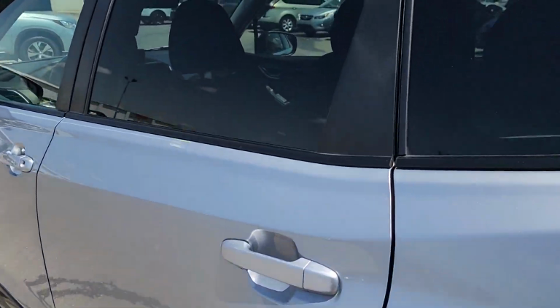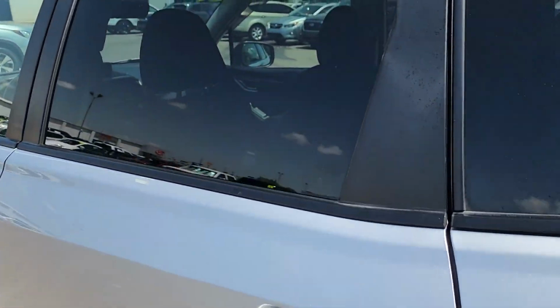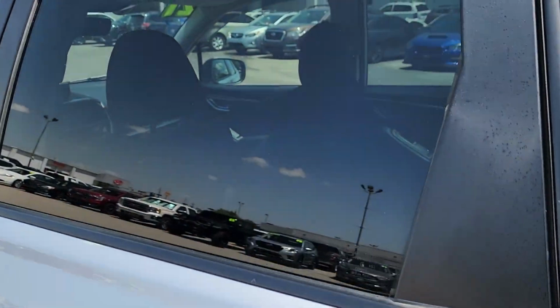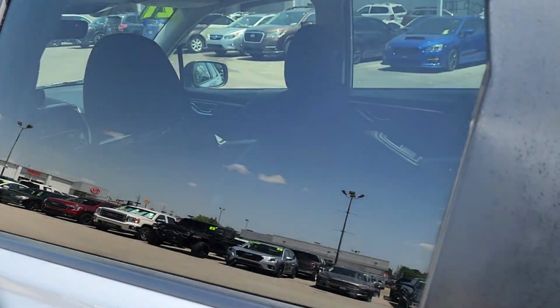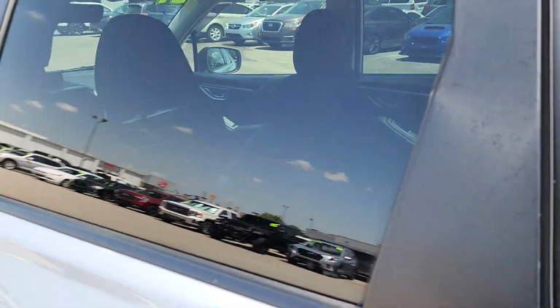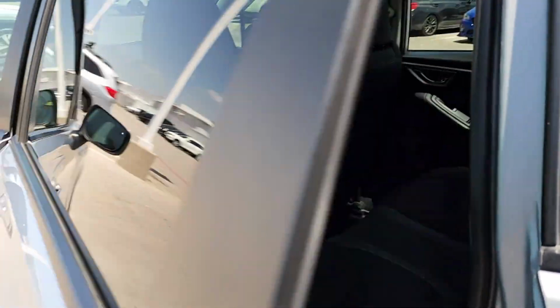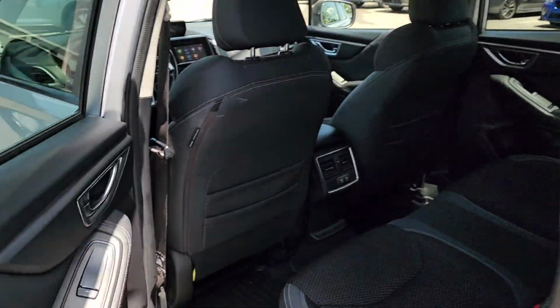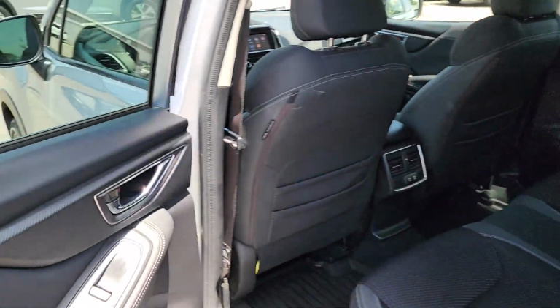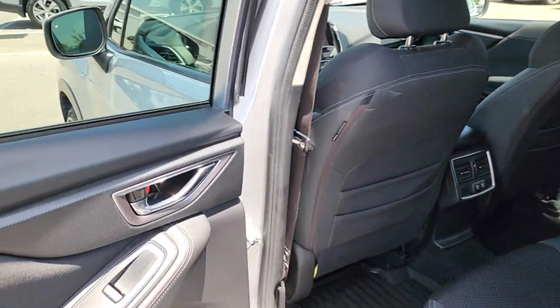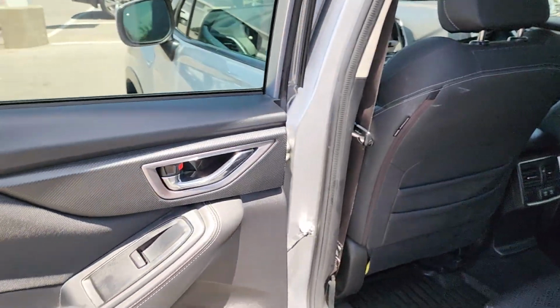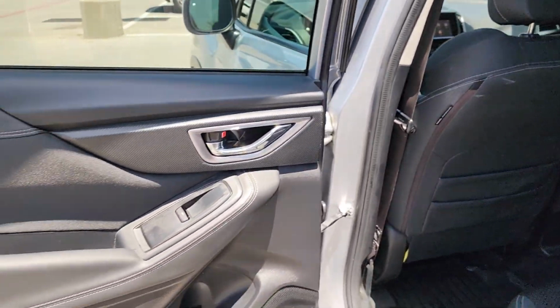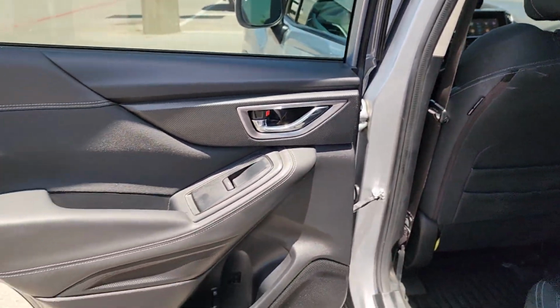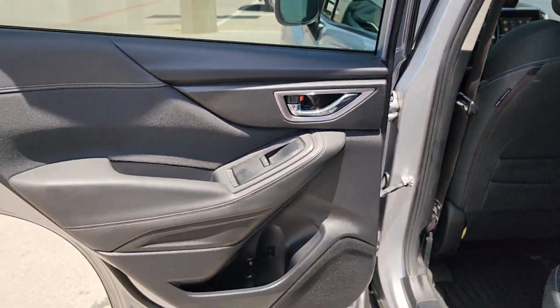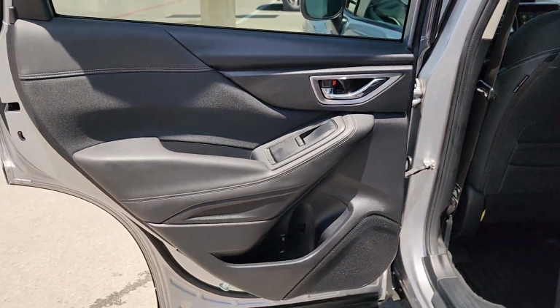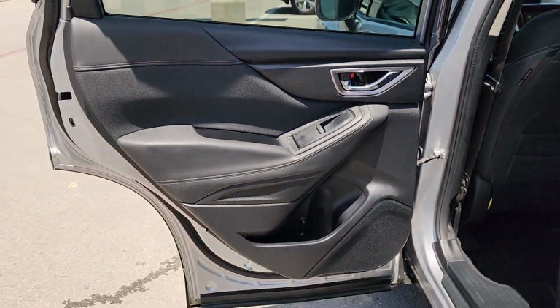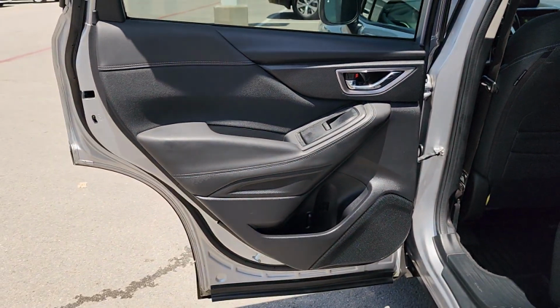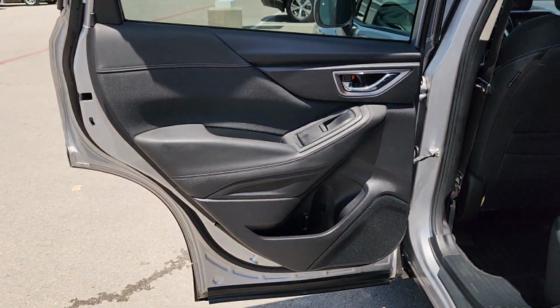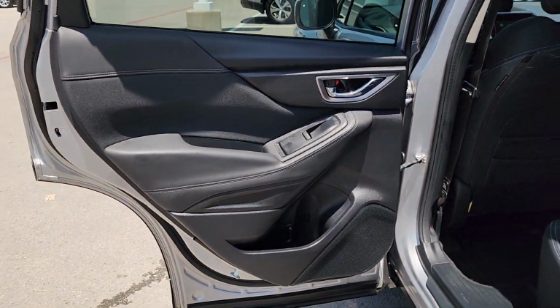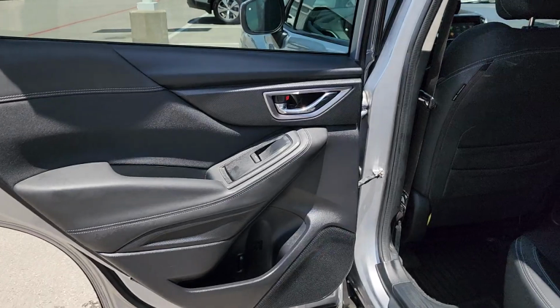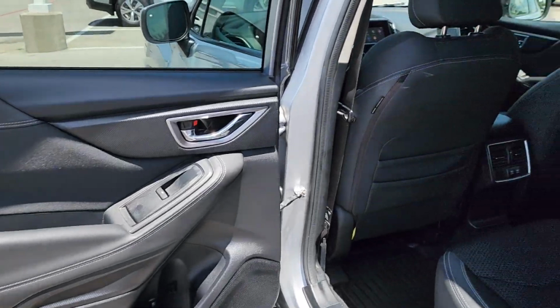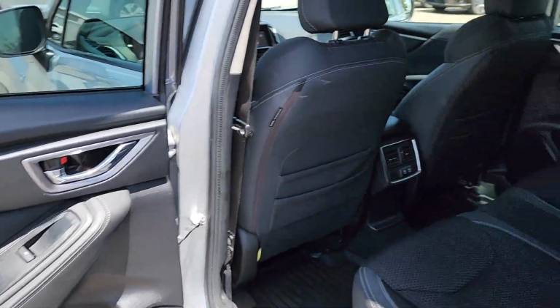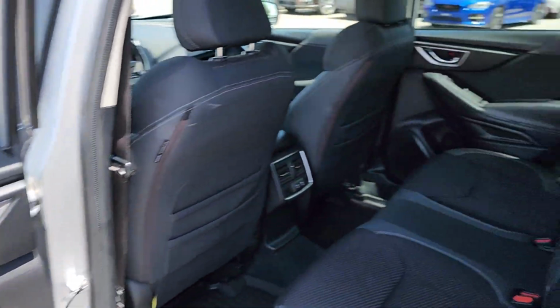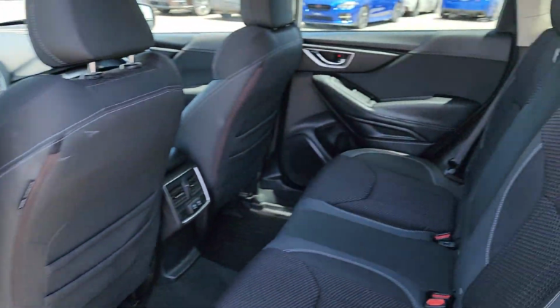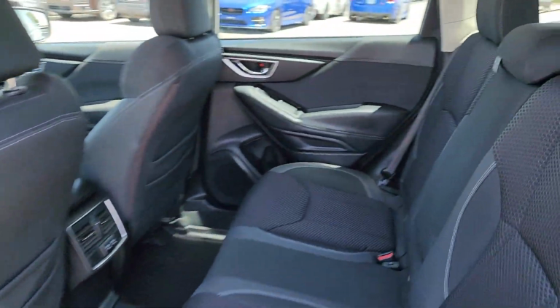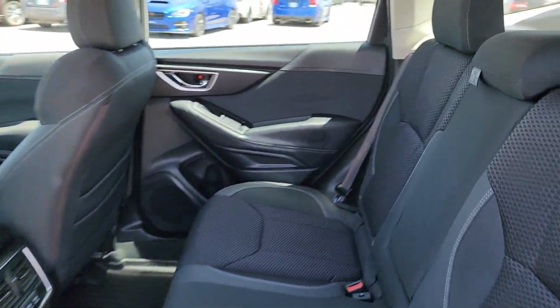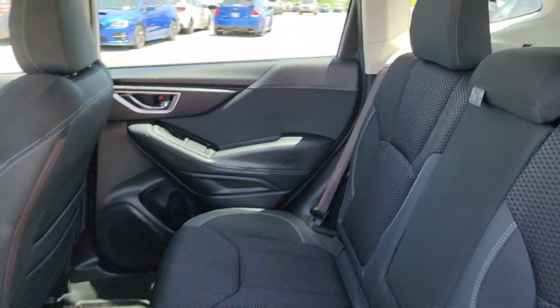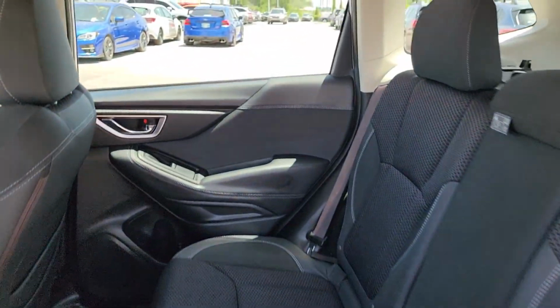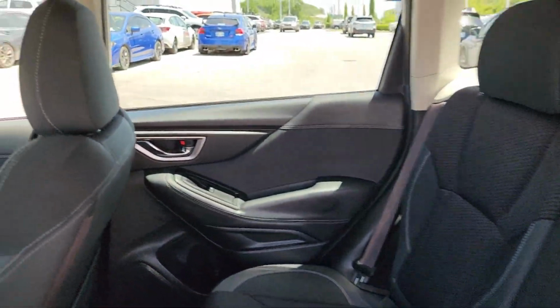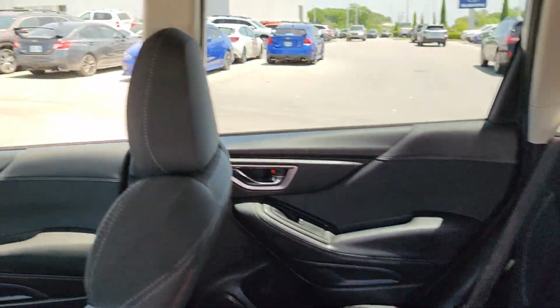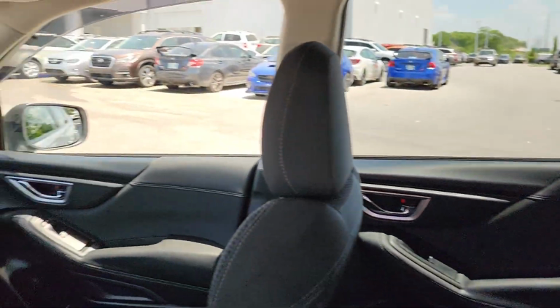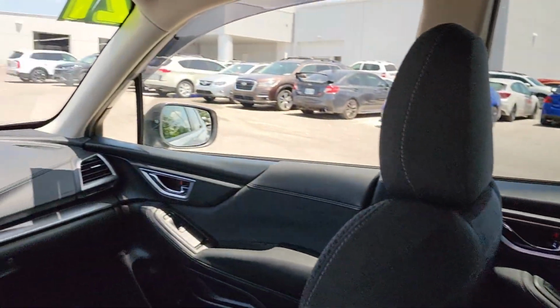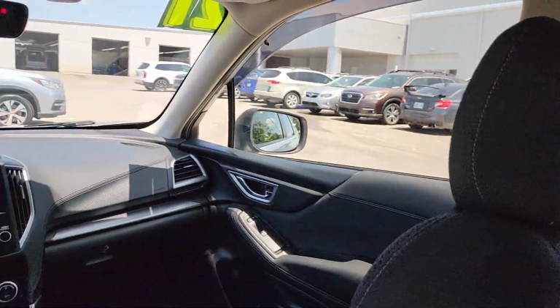Feel eager for adventure in this well-equipped Forester. Treat yourself to a test drive today. Our staff will toss you the keys and give you an outstanding customer experience.